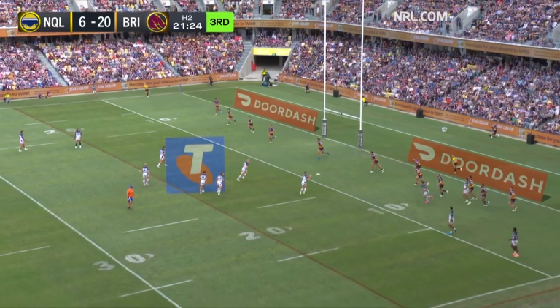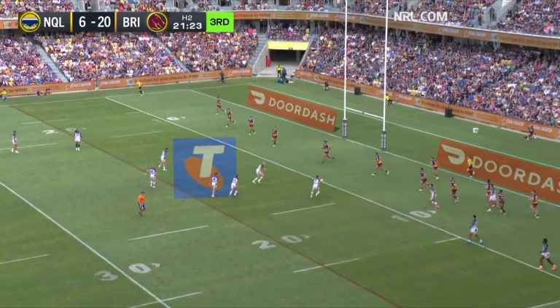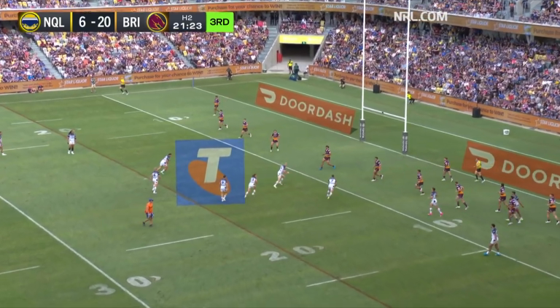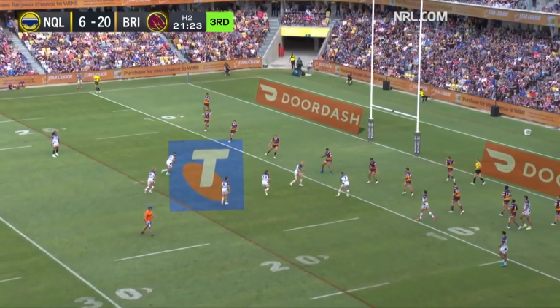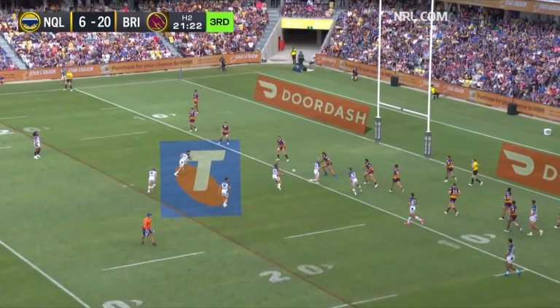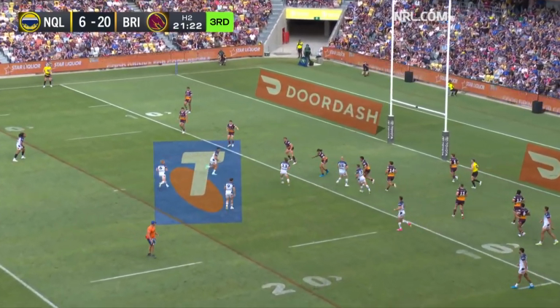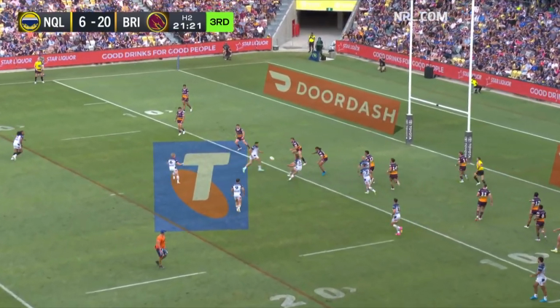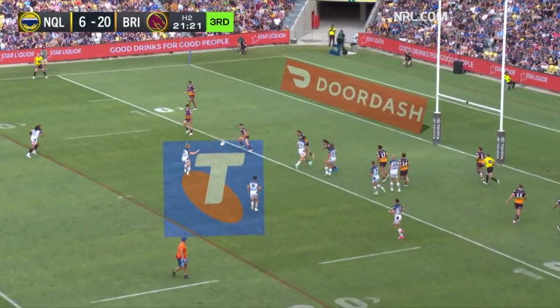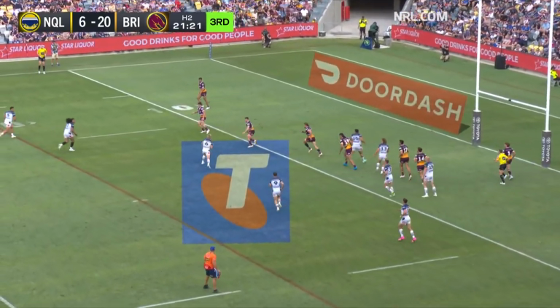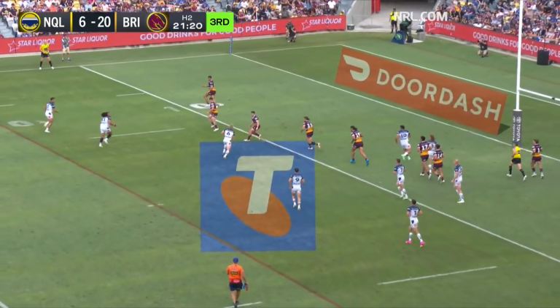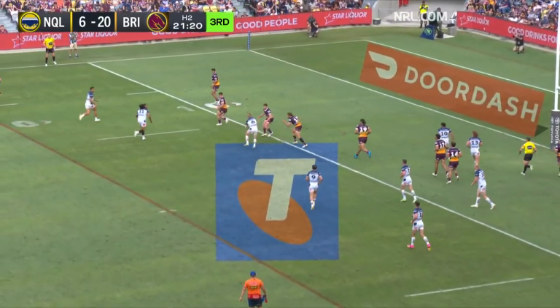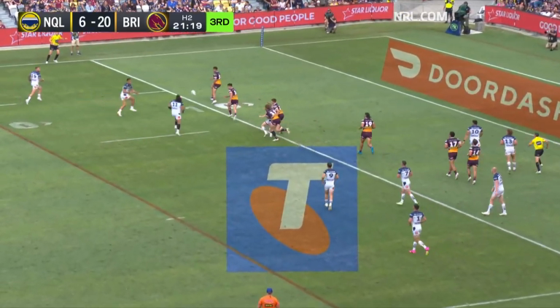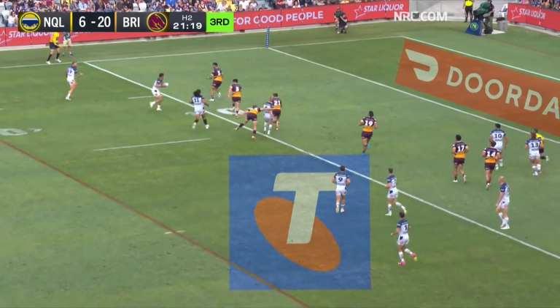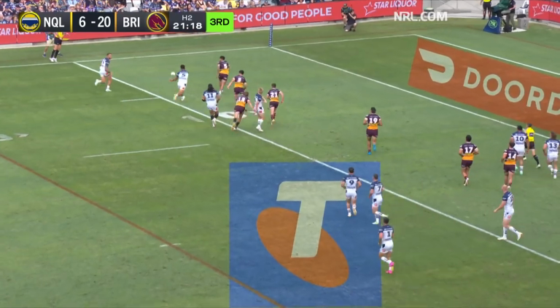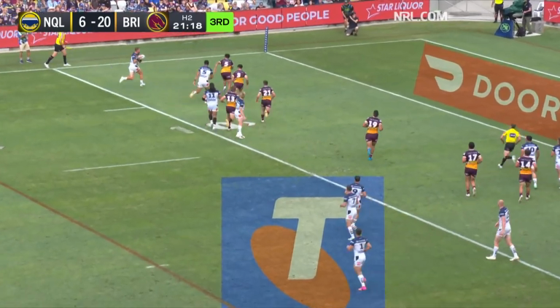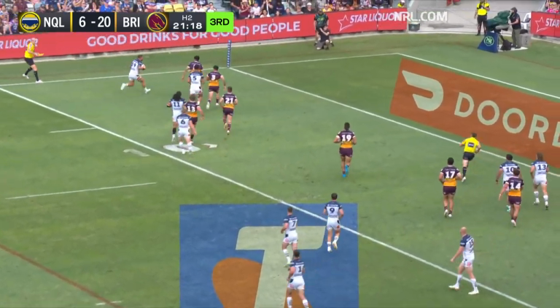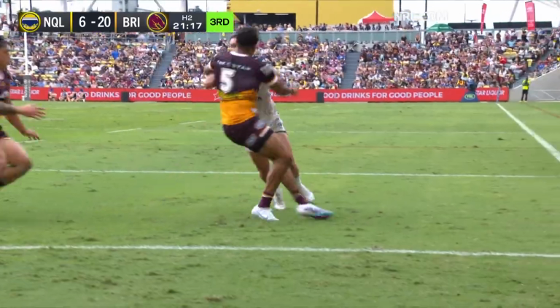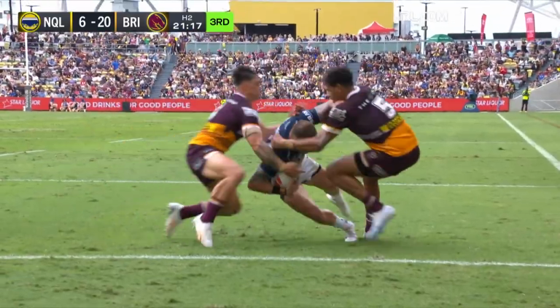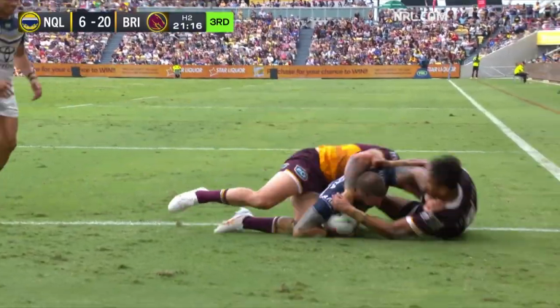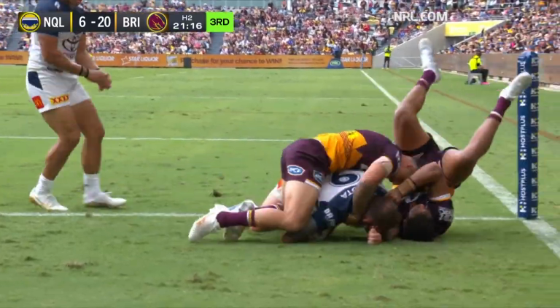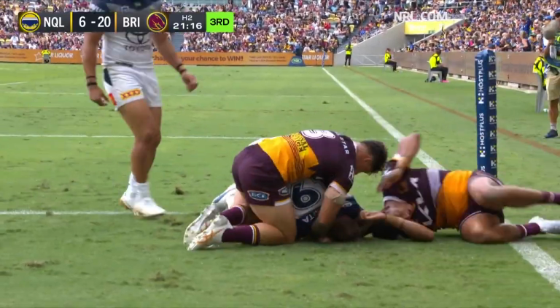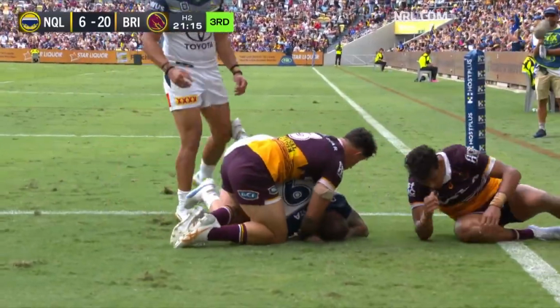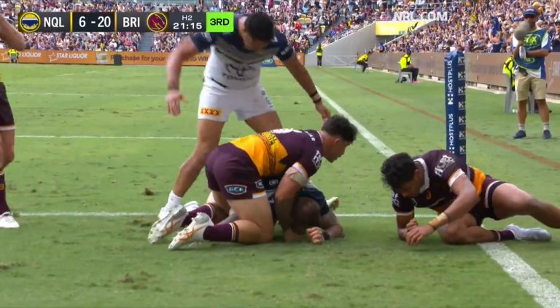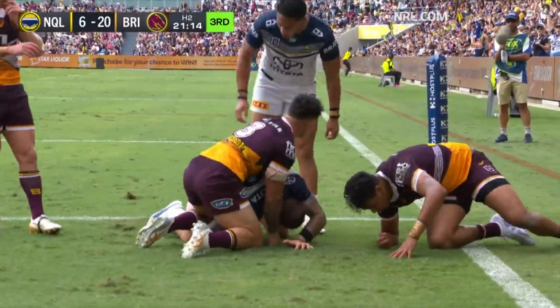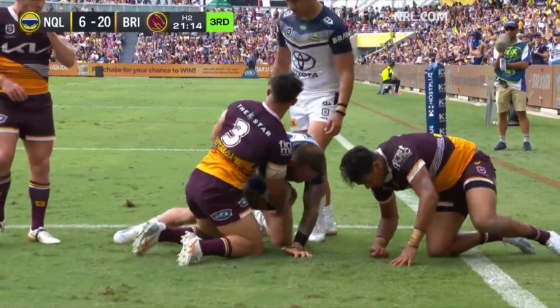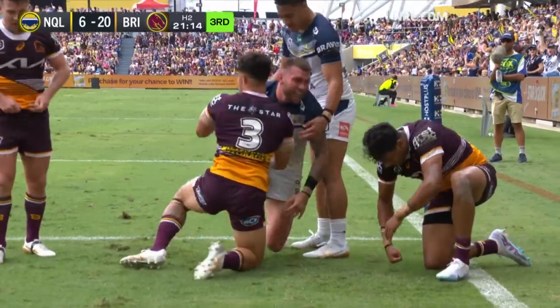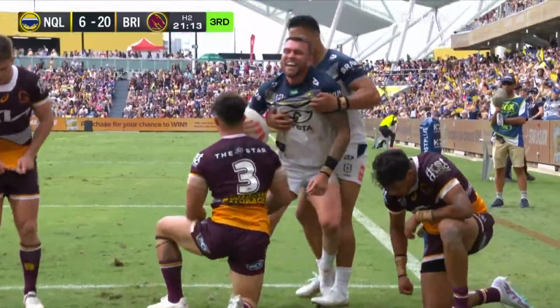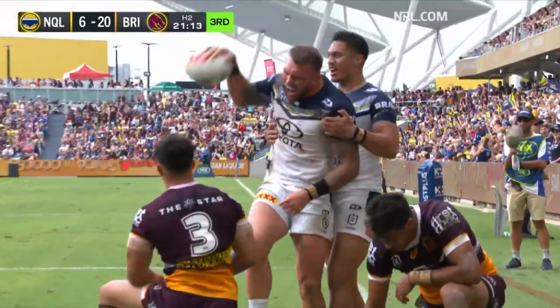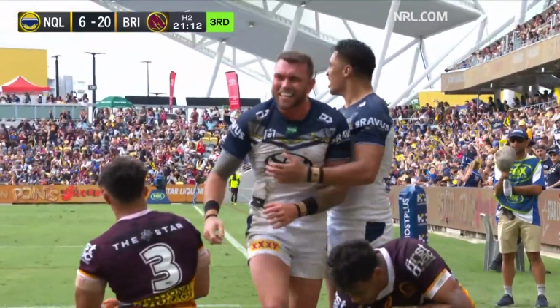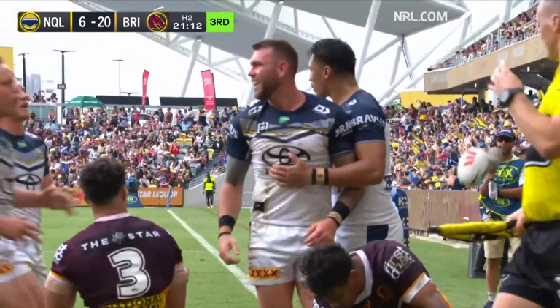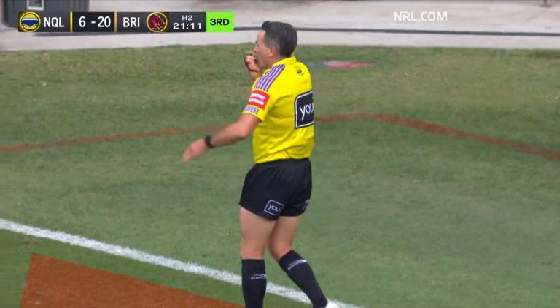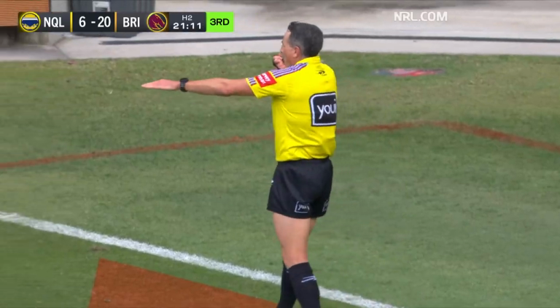Still three tackles left as it comes back here for Cotter. The cutout — here we go. Early ball out to Feltz, Feltz got there. Feltz over. Cowboys are not done with.